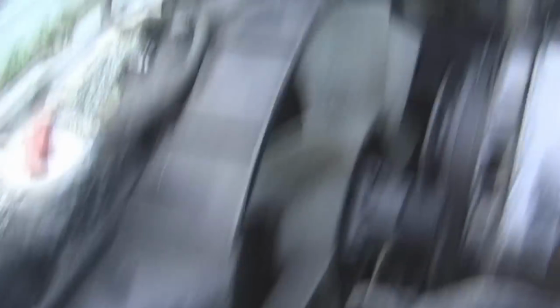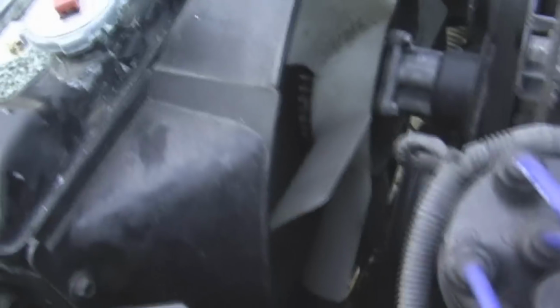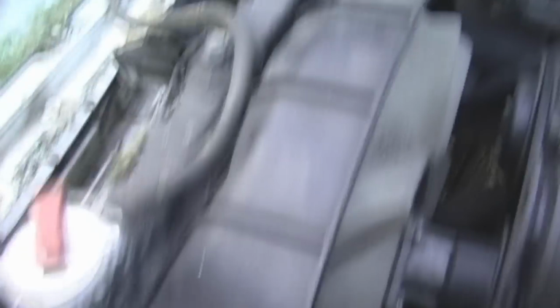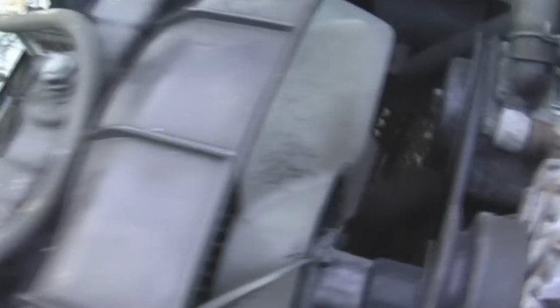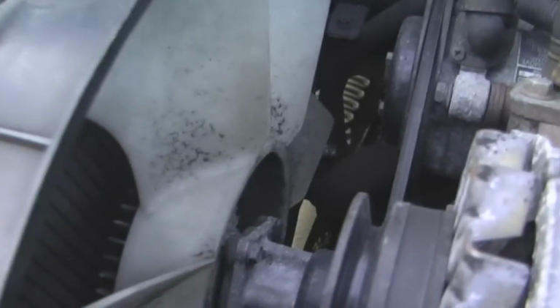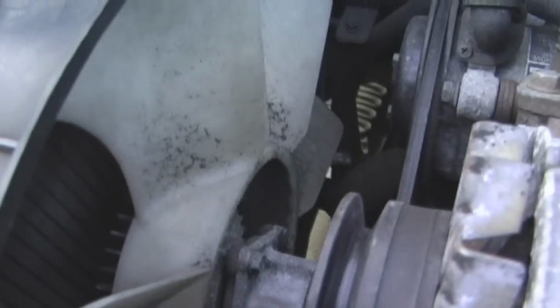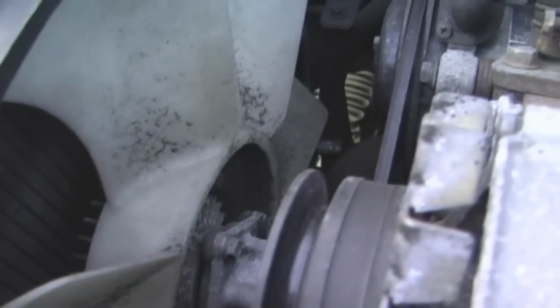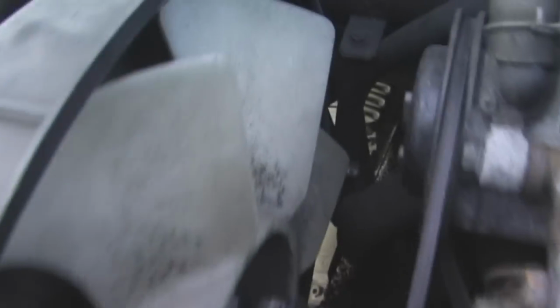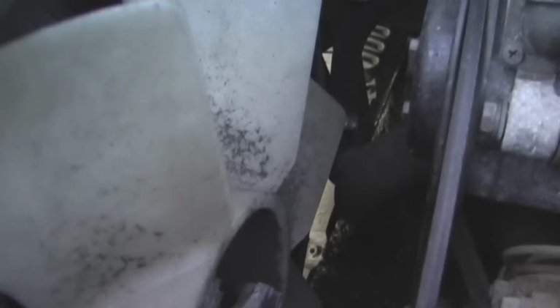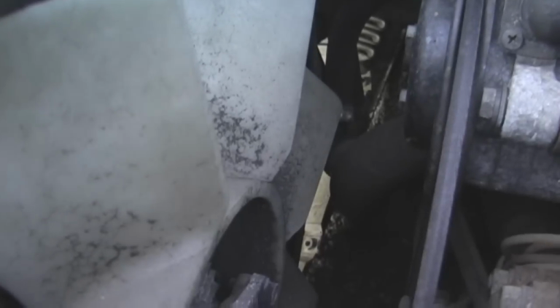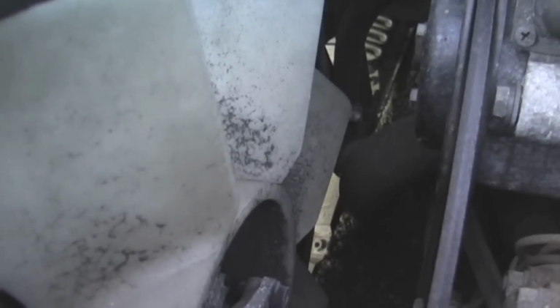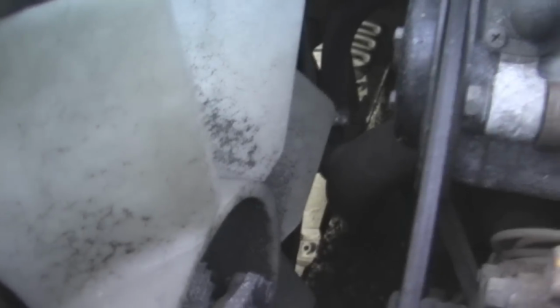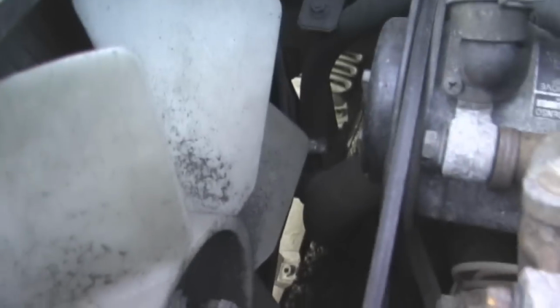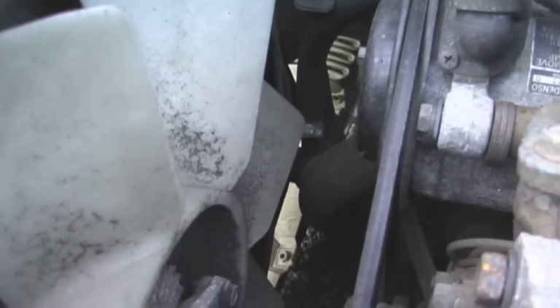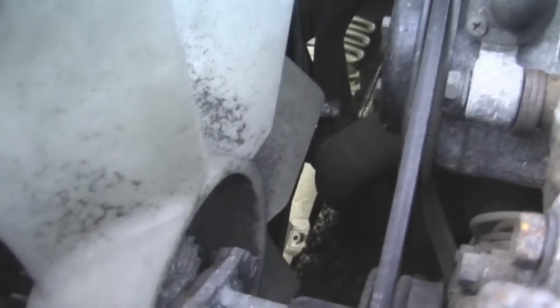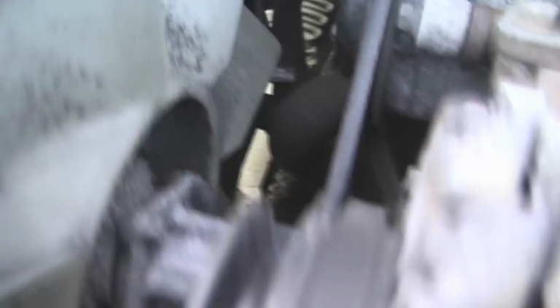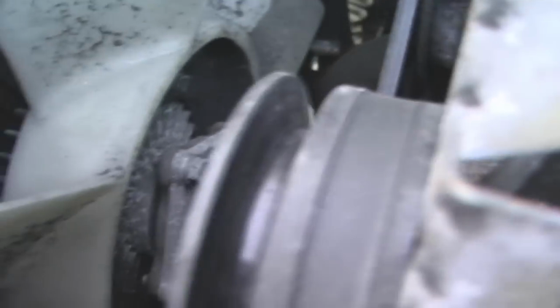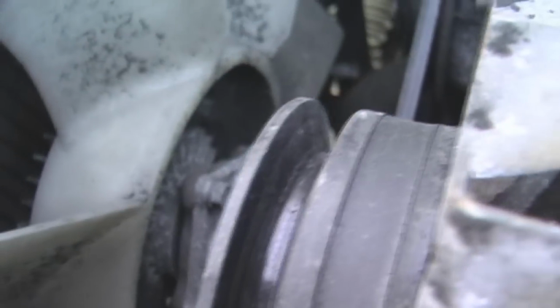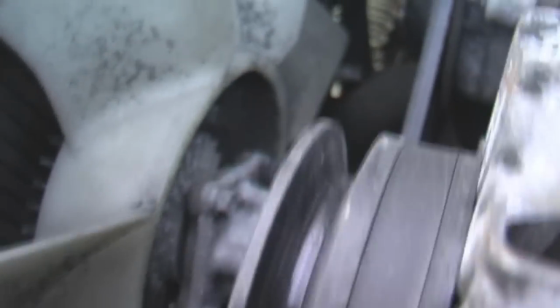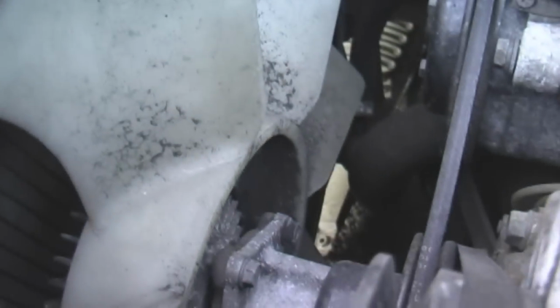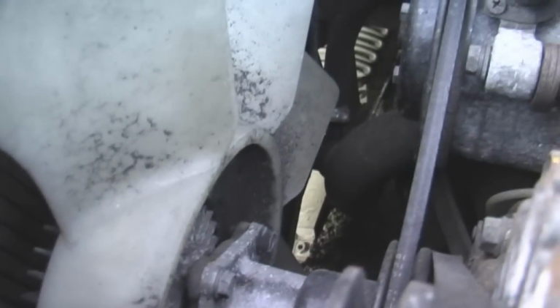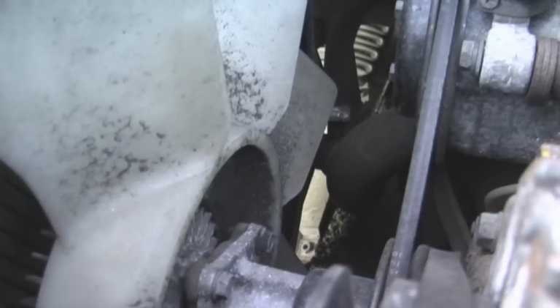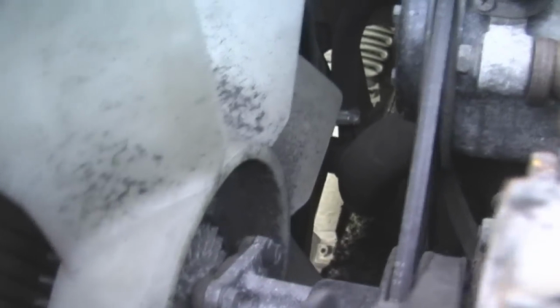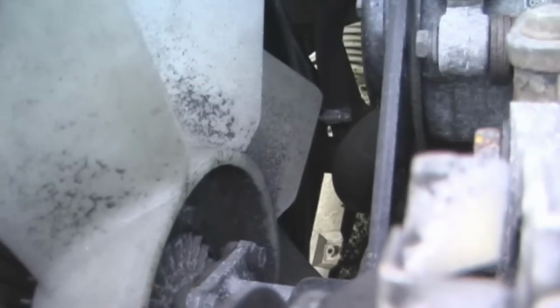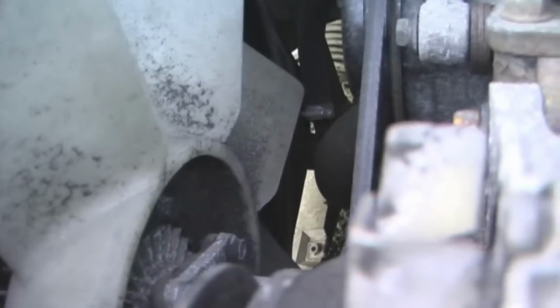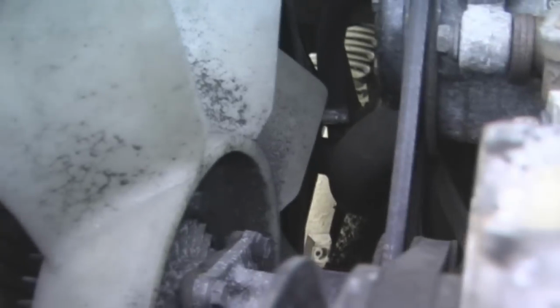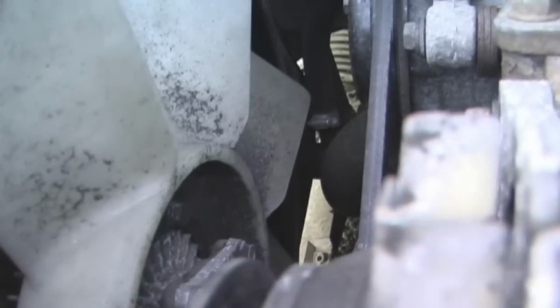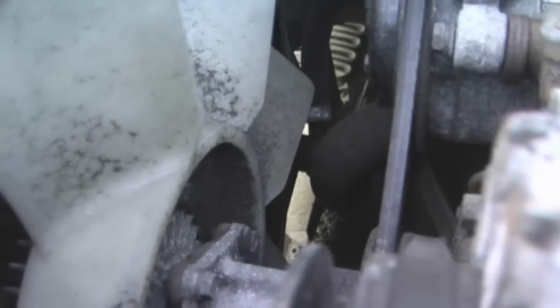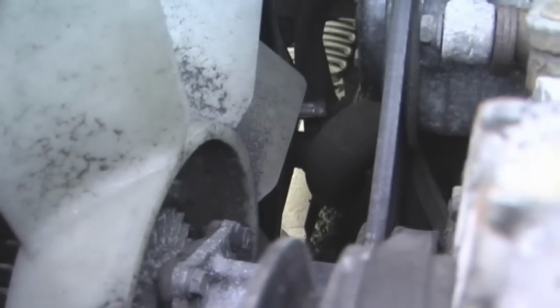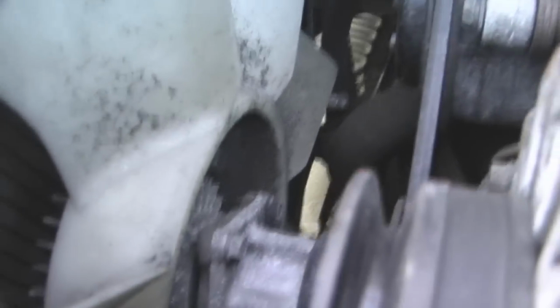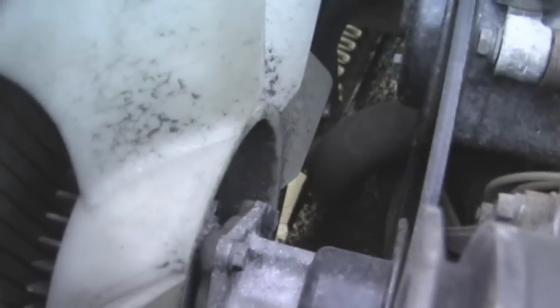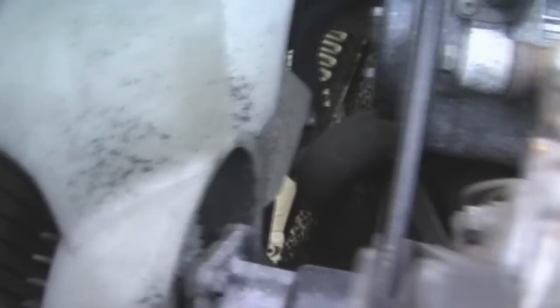Alright, first we got to get down in there. Way down in there, if you can see it, is the lower rad pipe. I am just going to pop that open and drain all the fluid out from there.